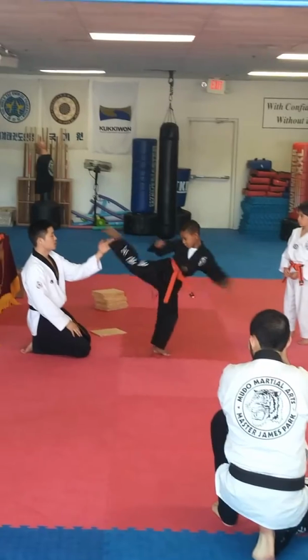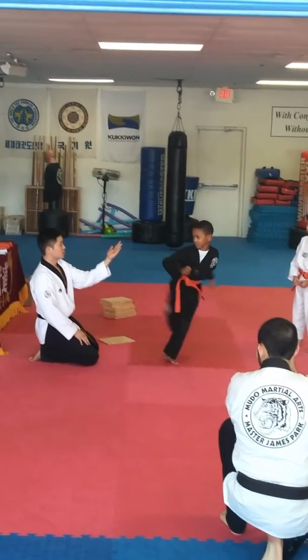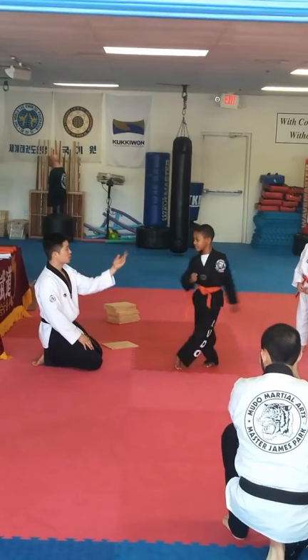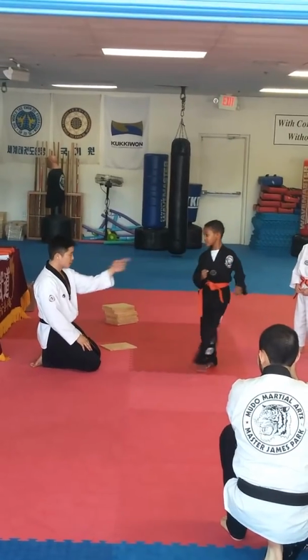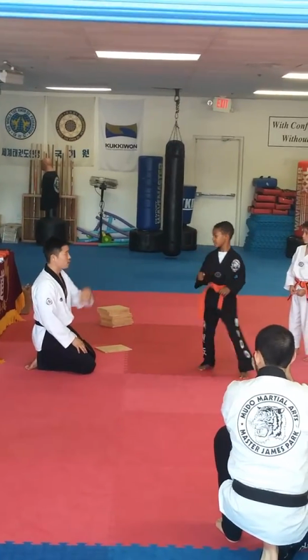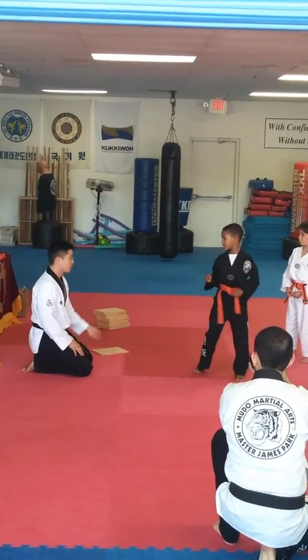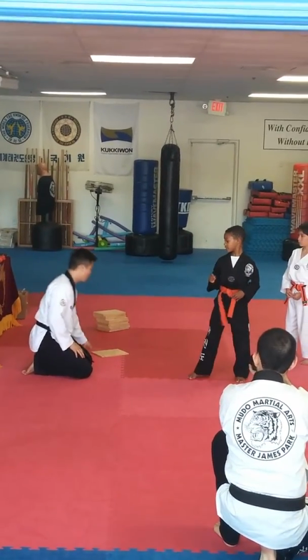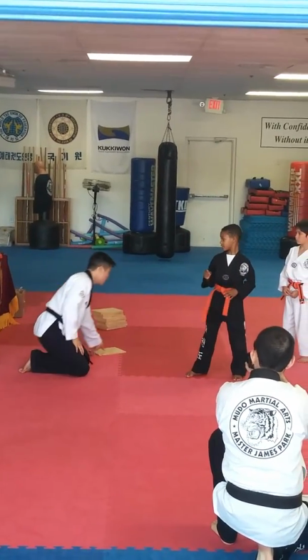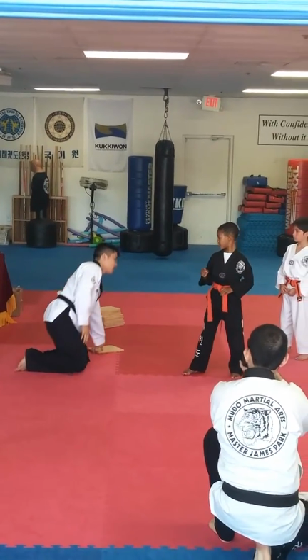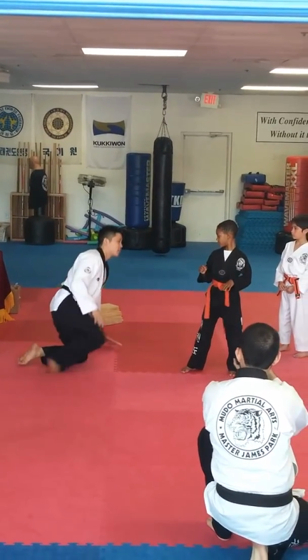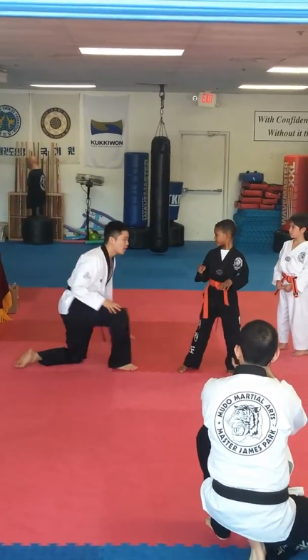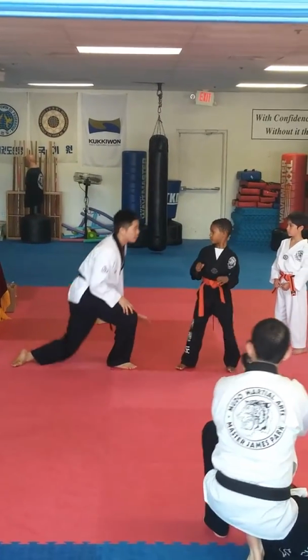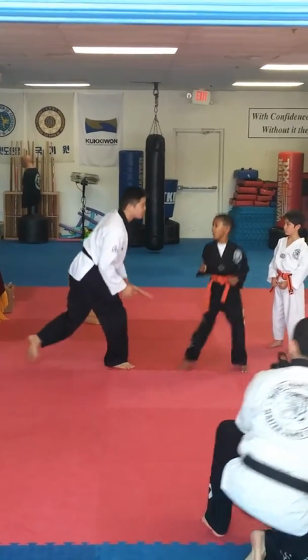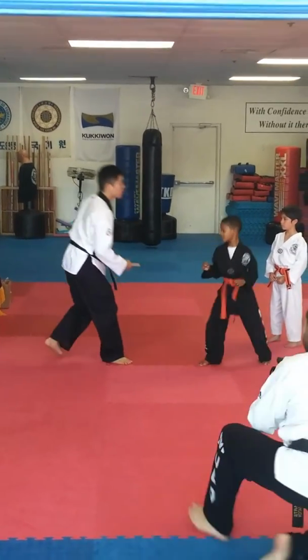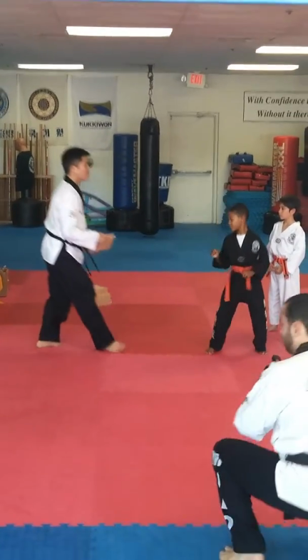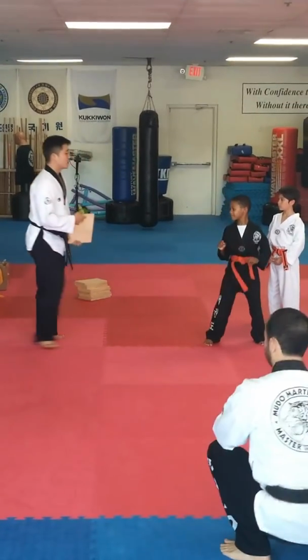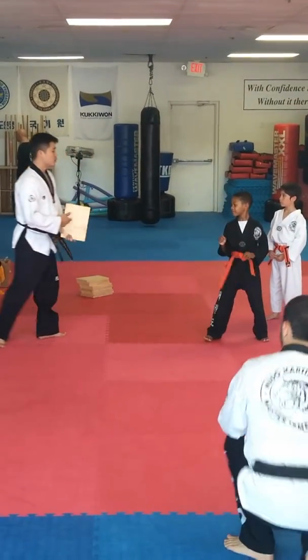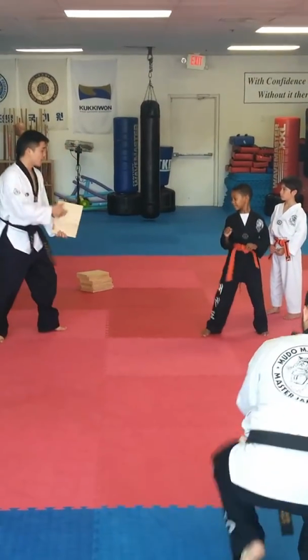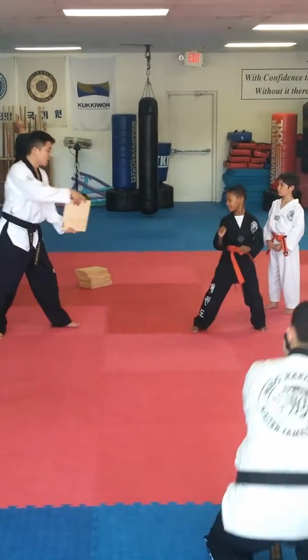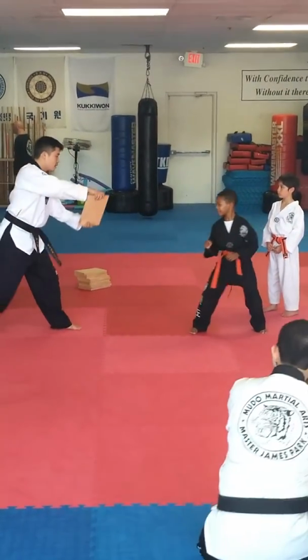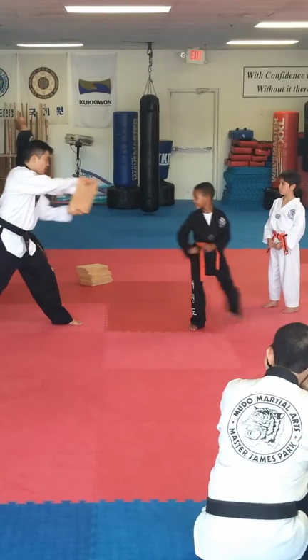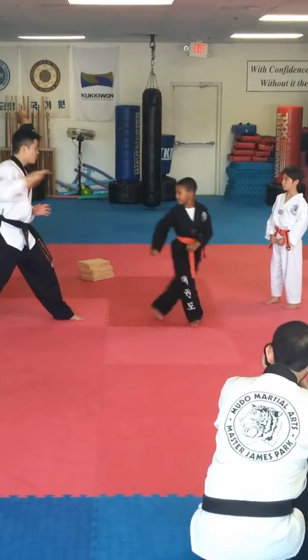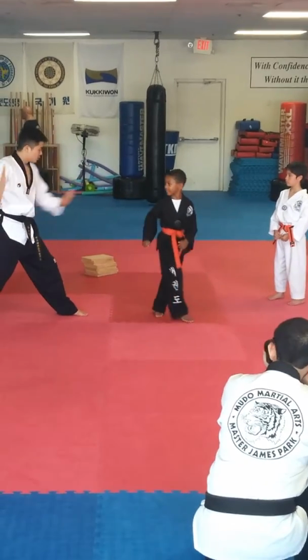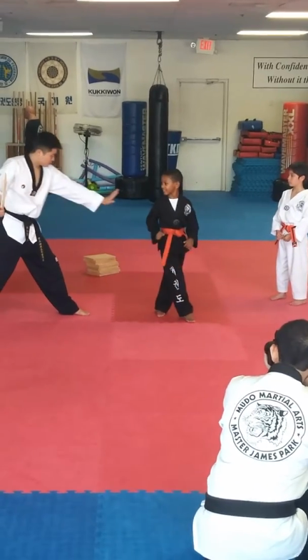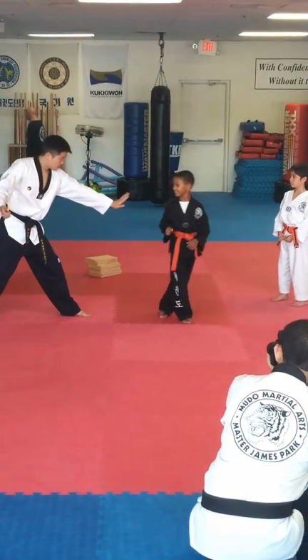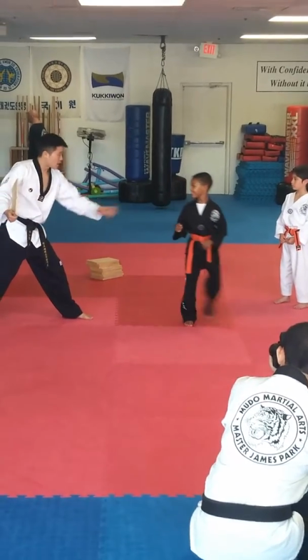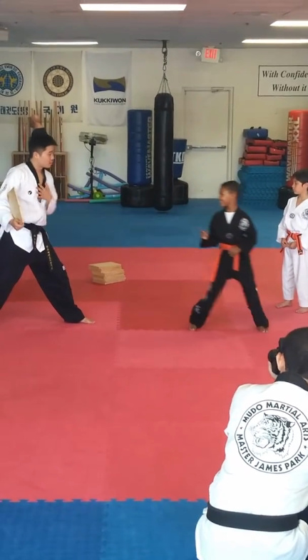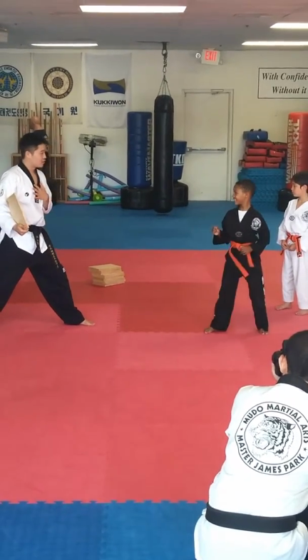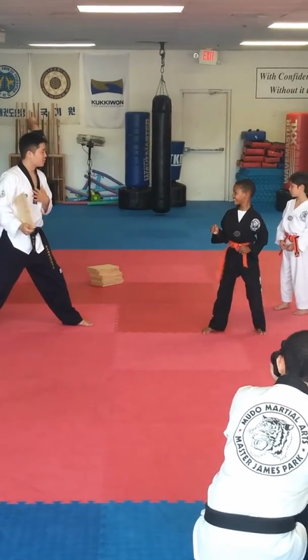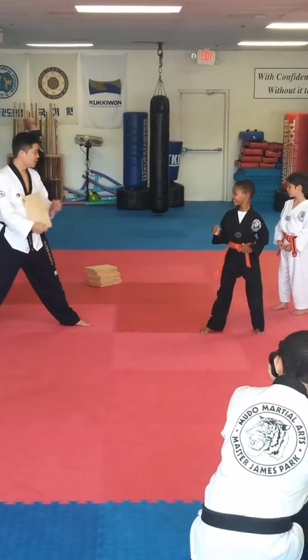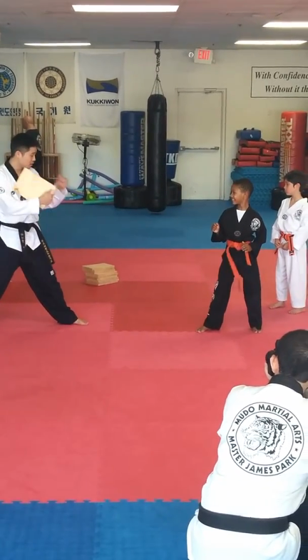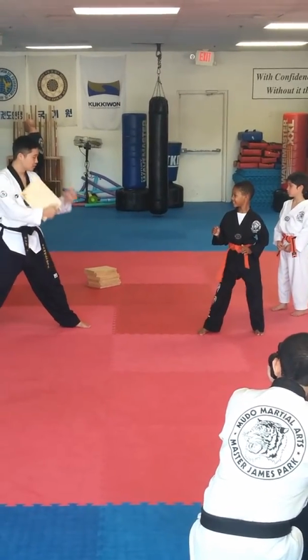Ready? There you go. One try. Plank stance. Ready? One try. All right, you ready? Ready, stance.